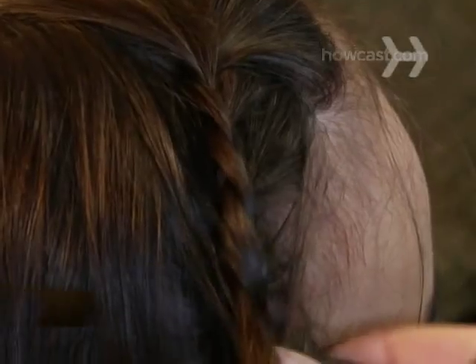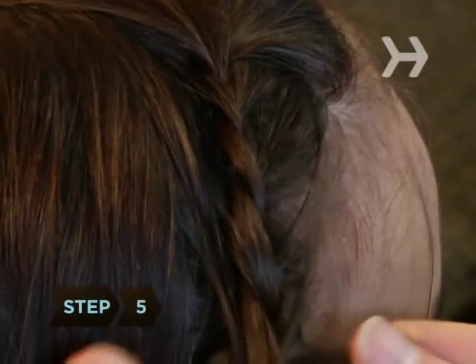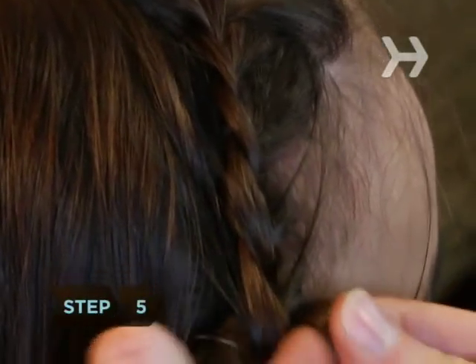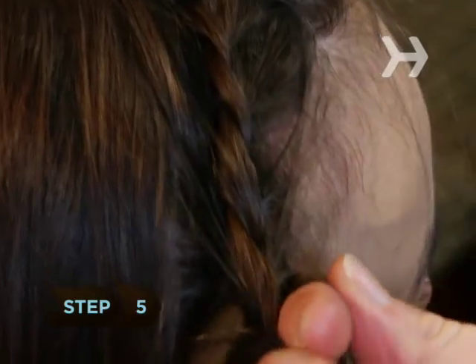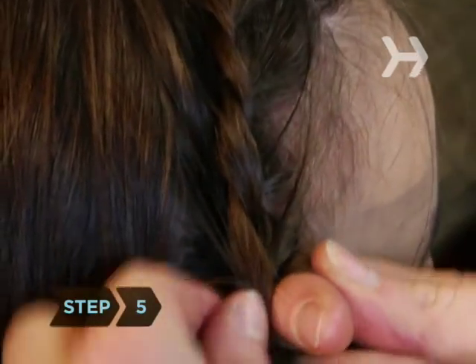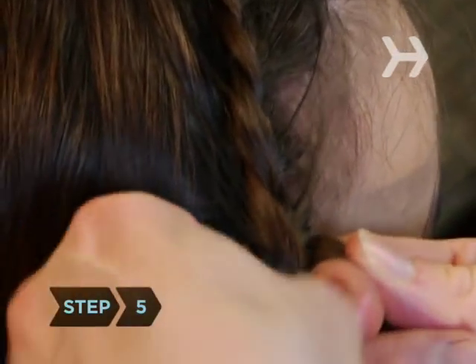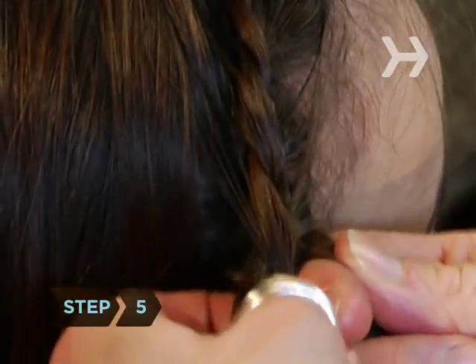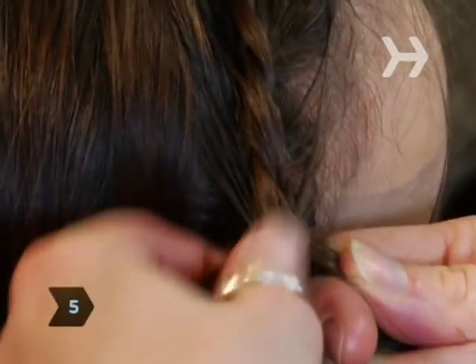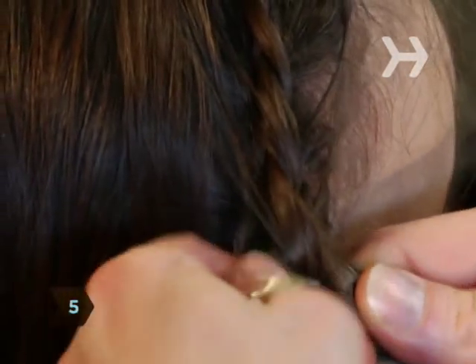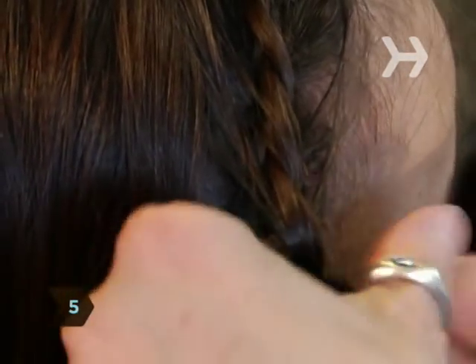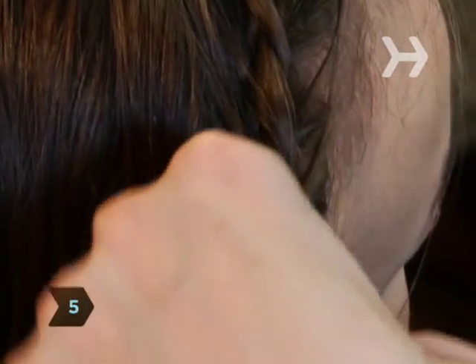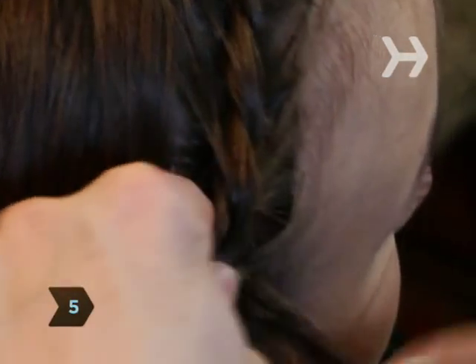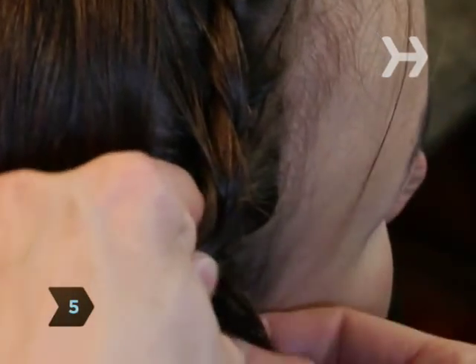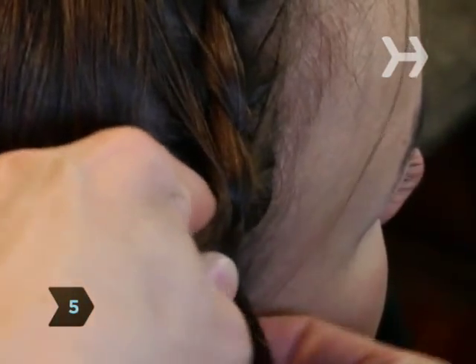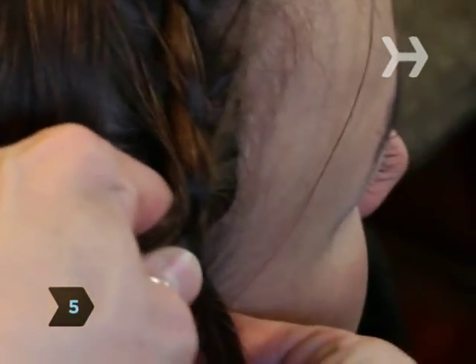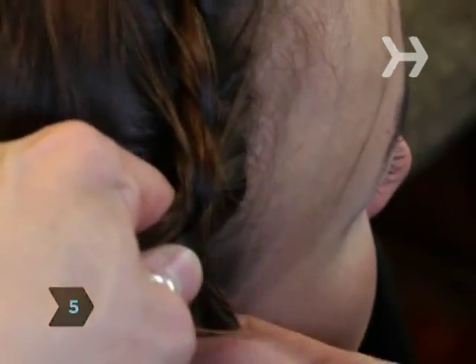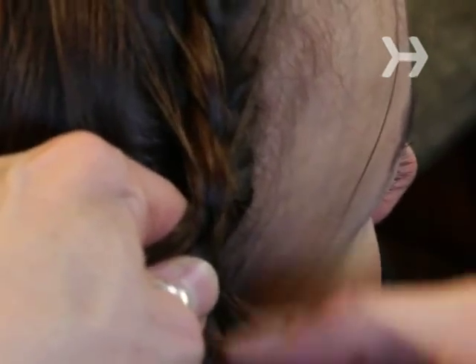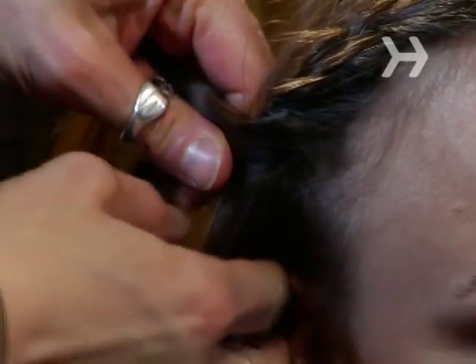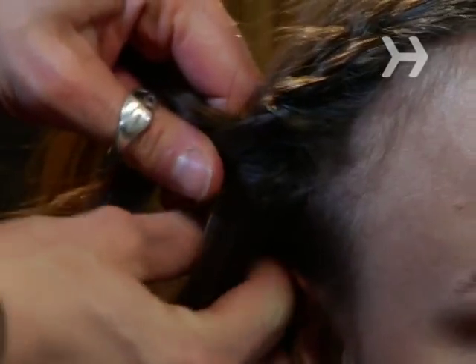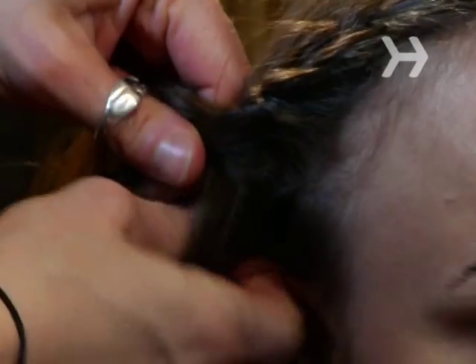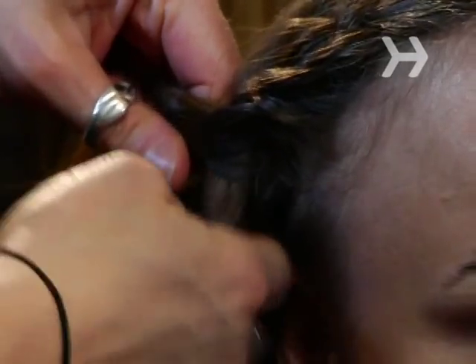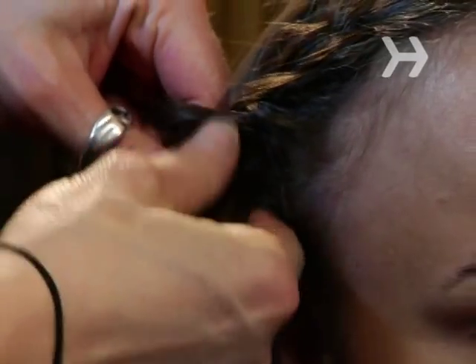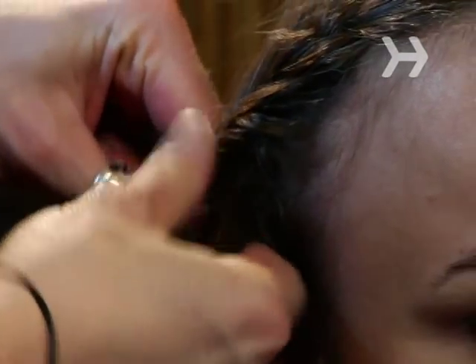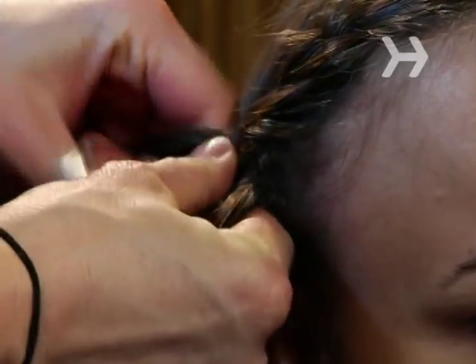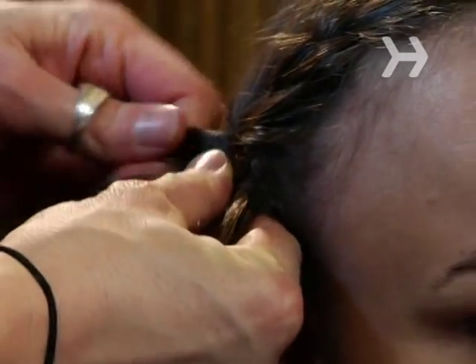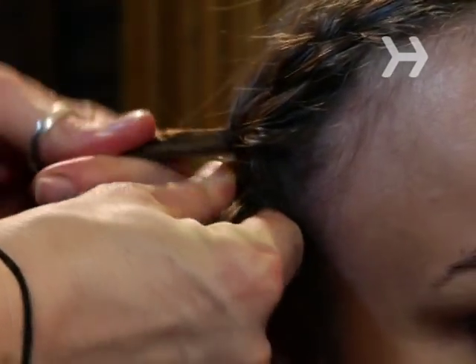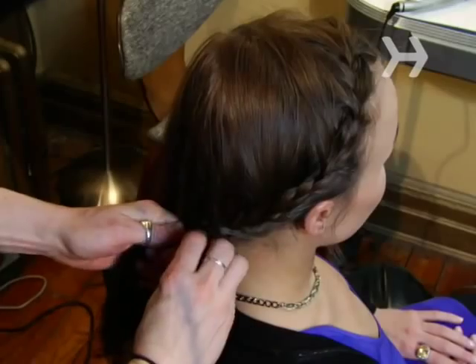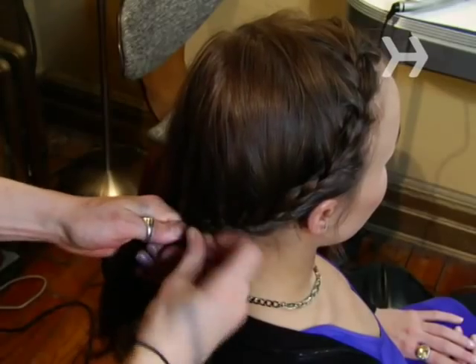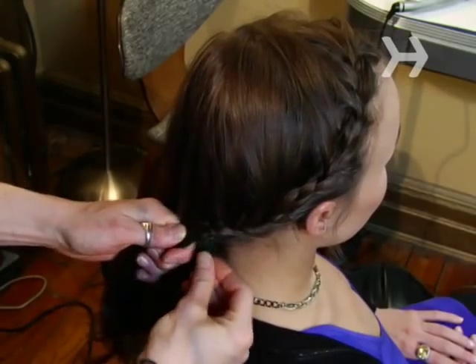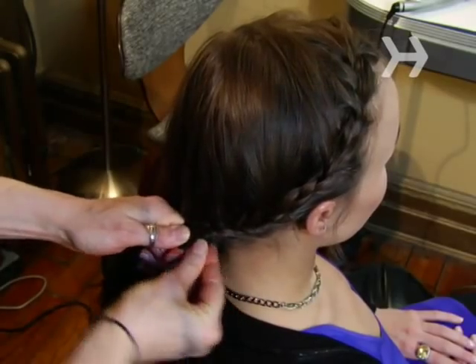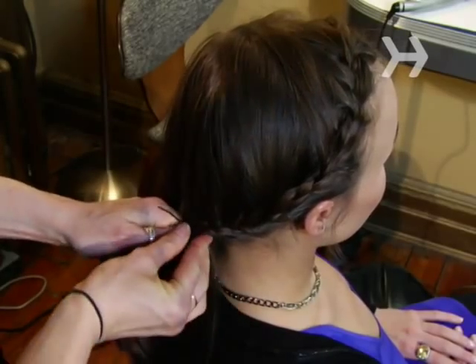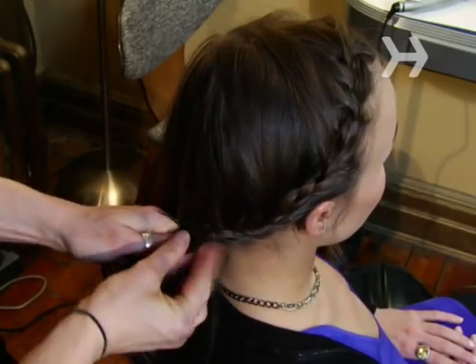Step 5. As you braid your hair, keep incorporating hair from underneath the braid. Continue braiding until you reach the back of your head. Temporarily secure the braid with a bobby pin.